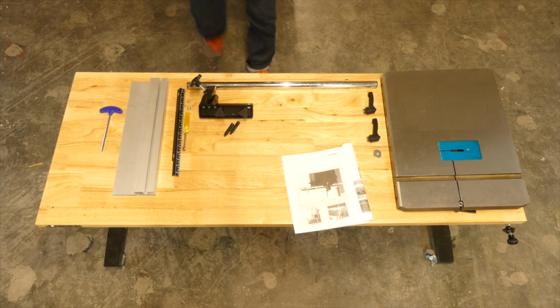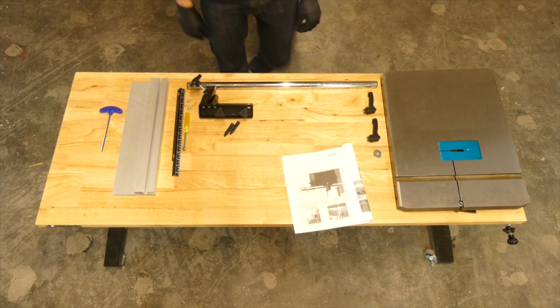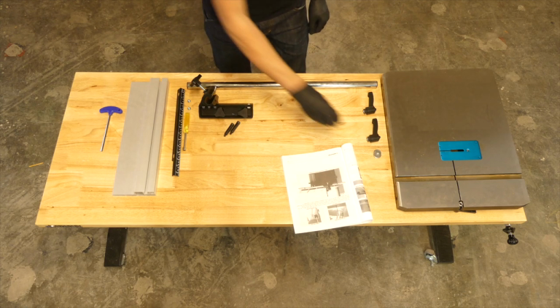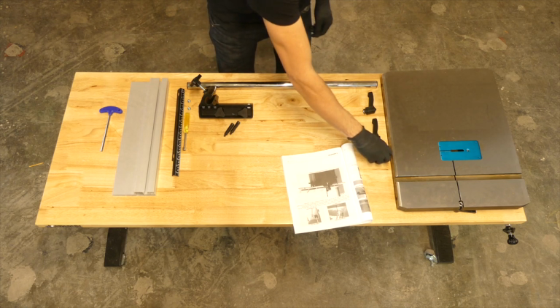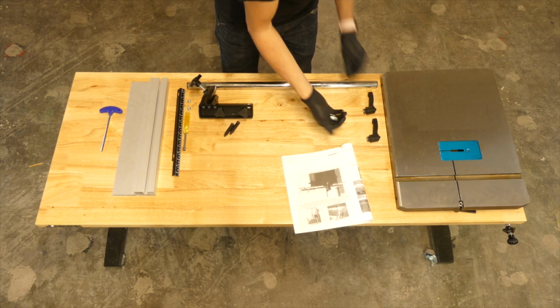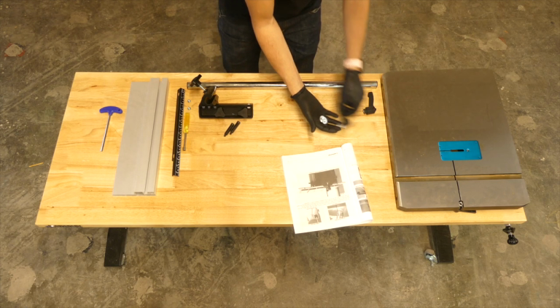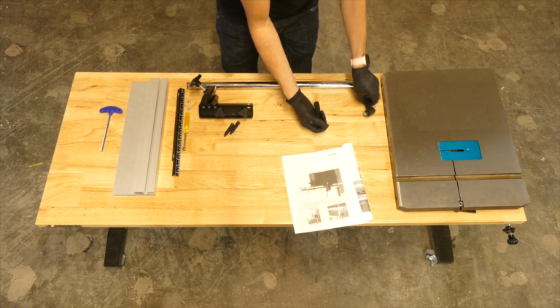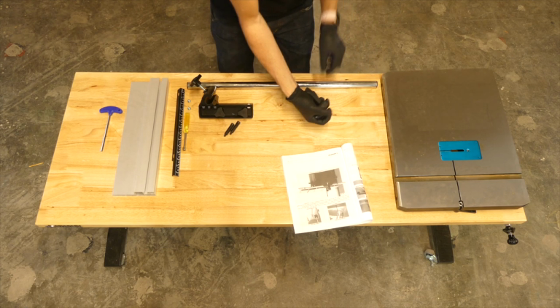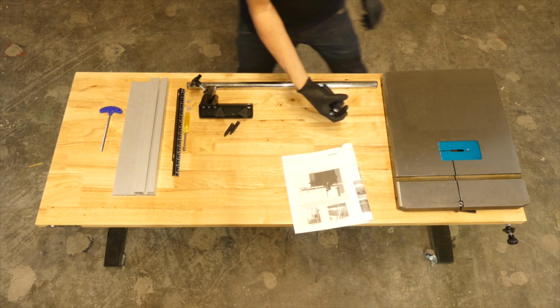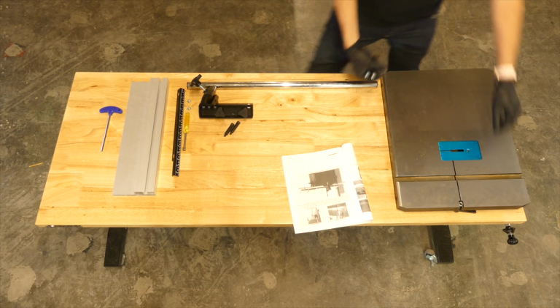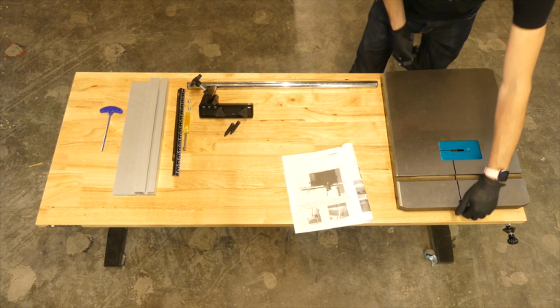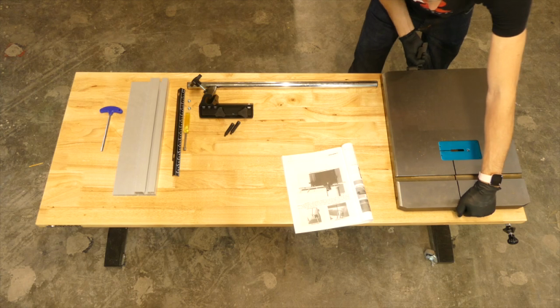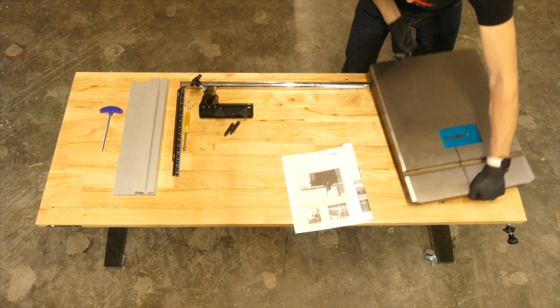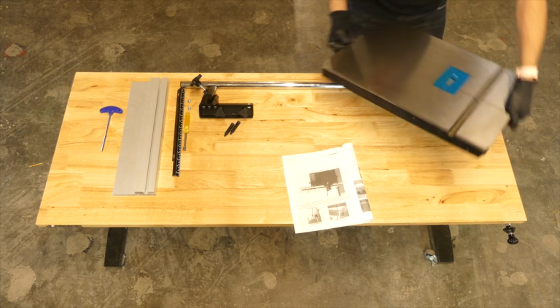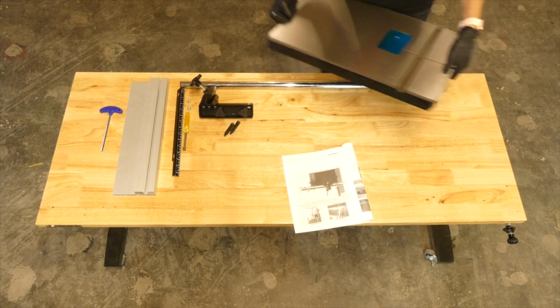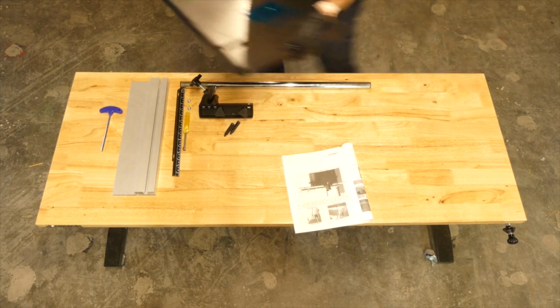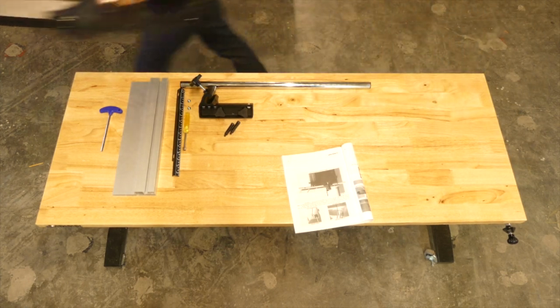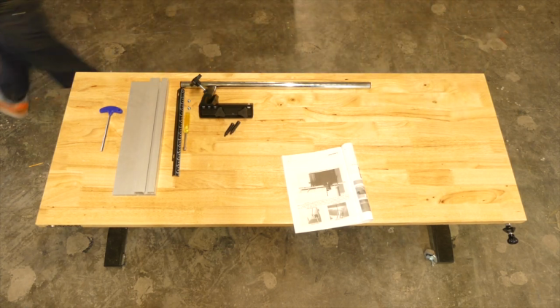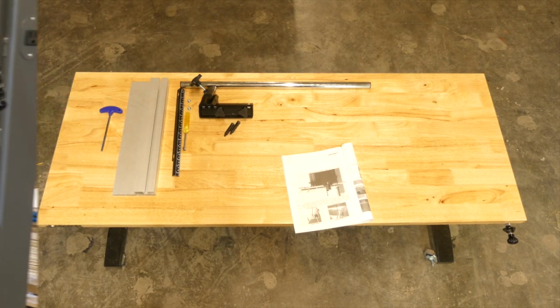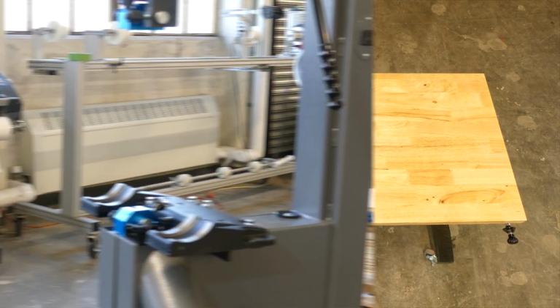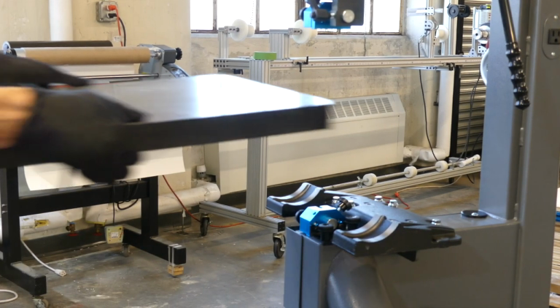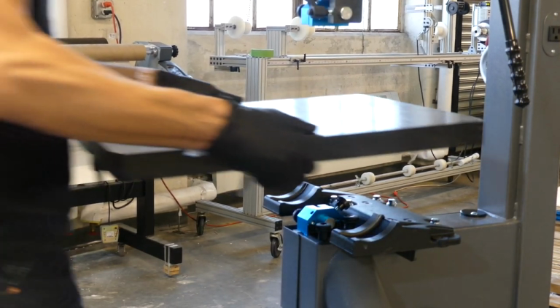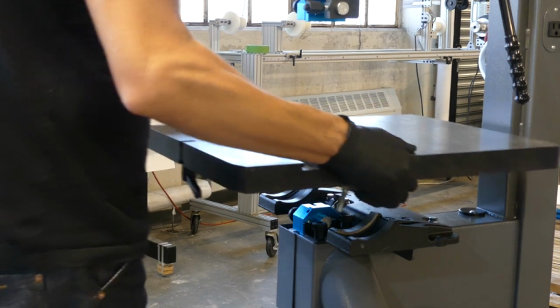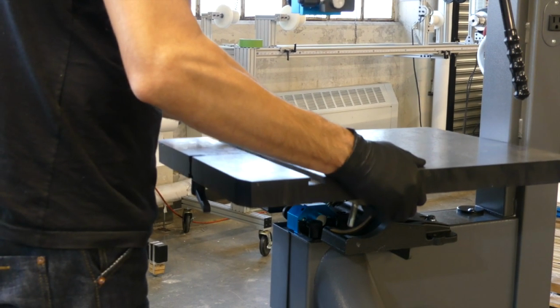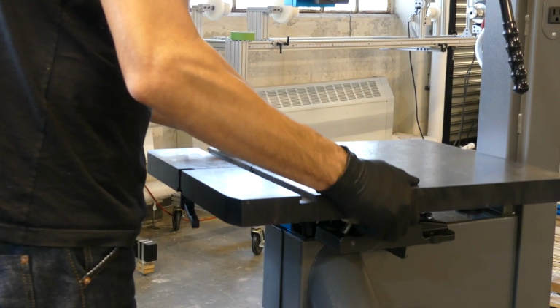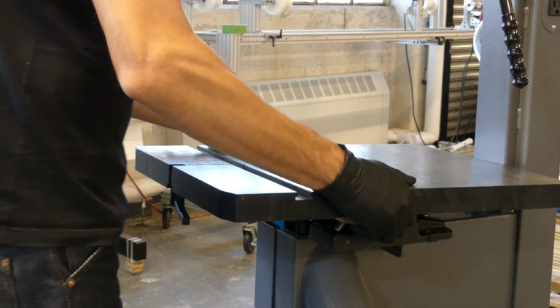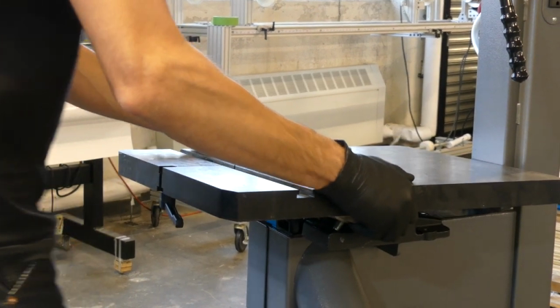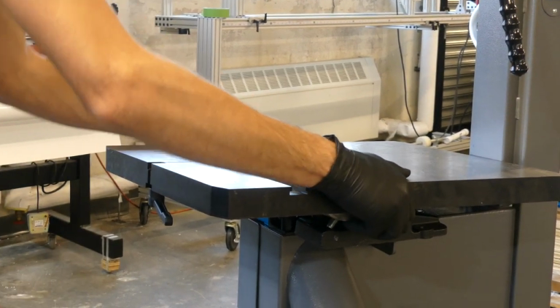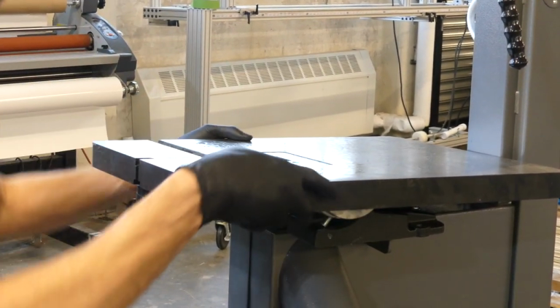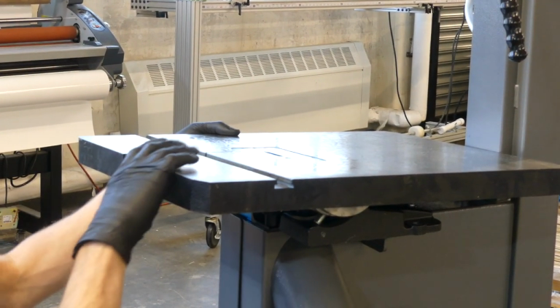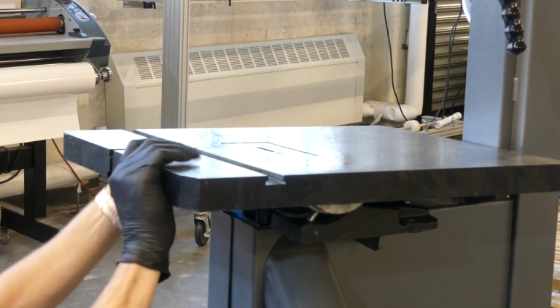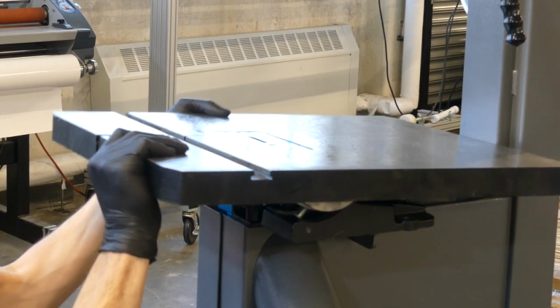Next we grab the washers, ratchet handles, and table top for installation. Put the two trunnion clamp studs located on the back of the table top through the trunnions.